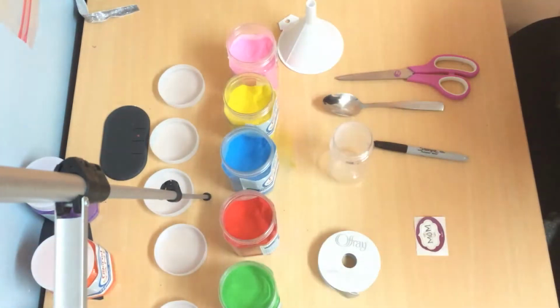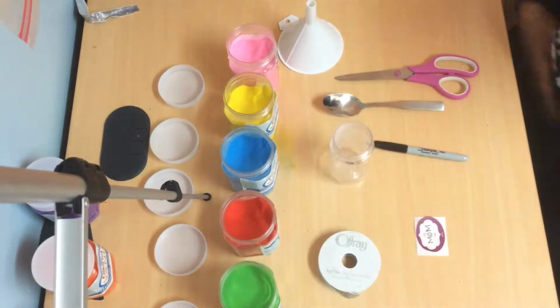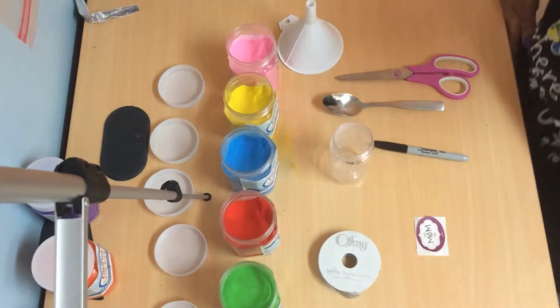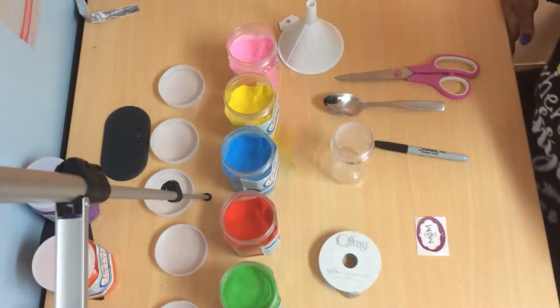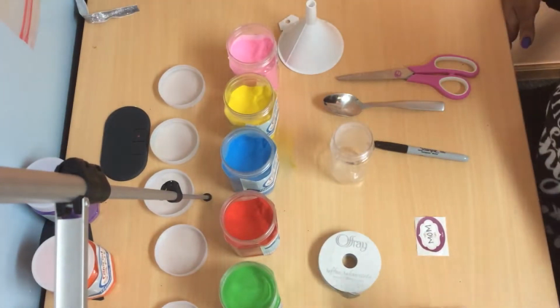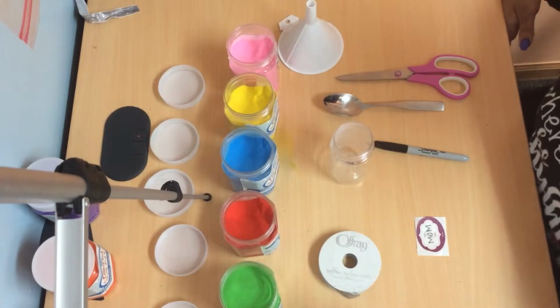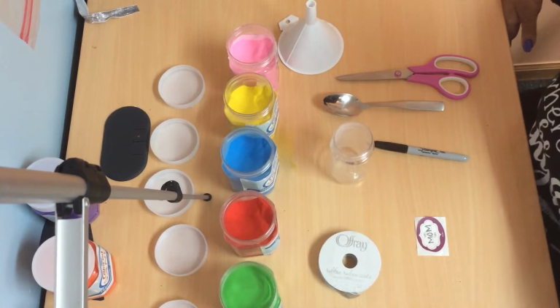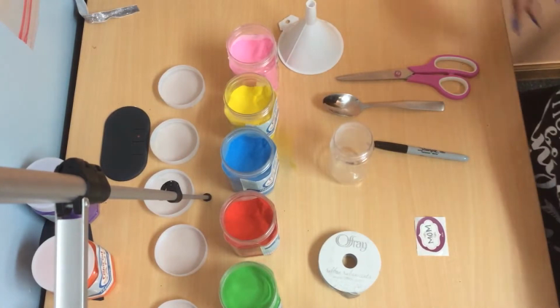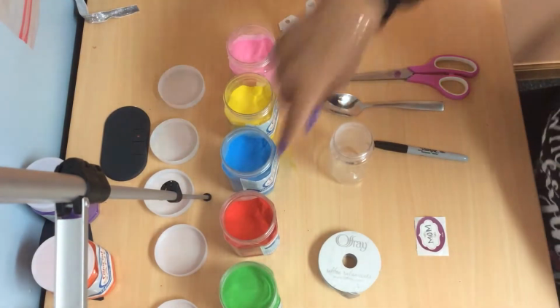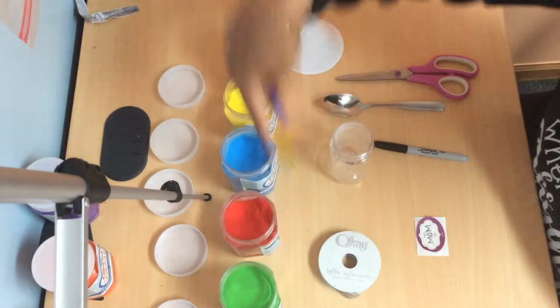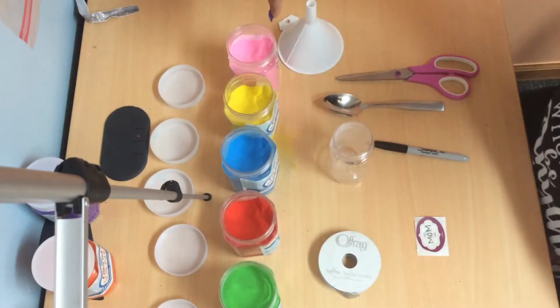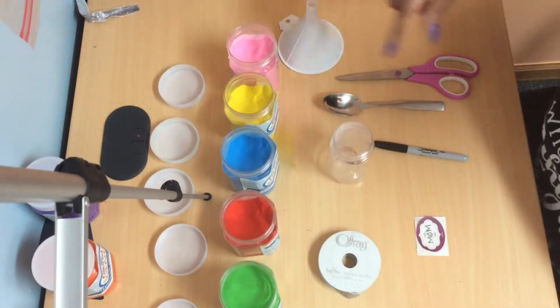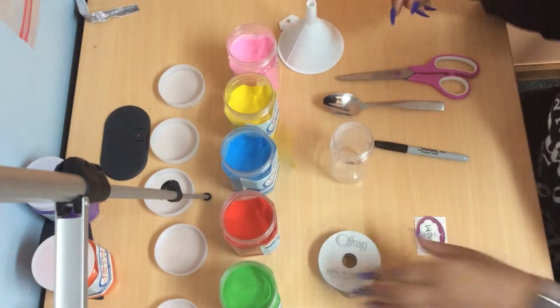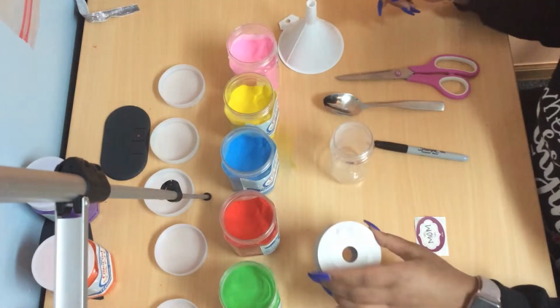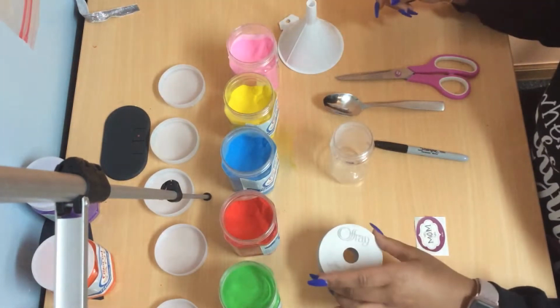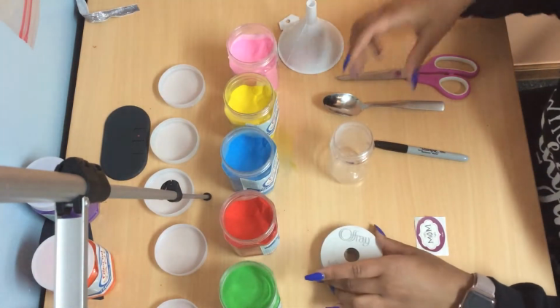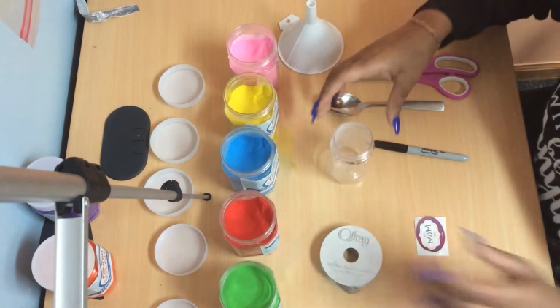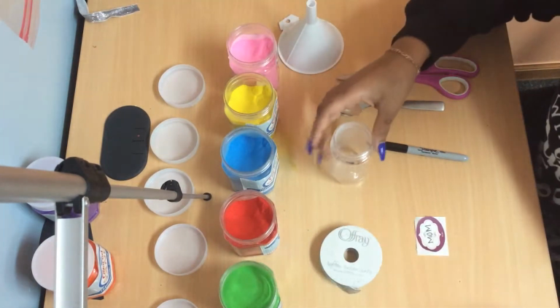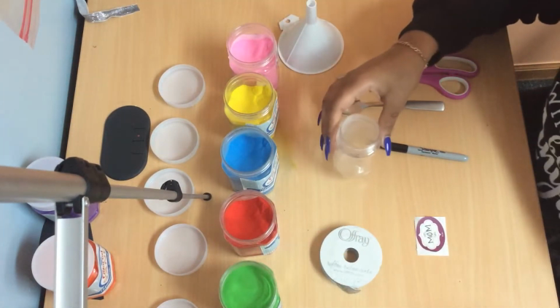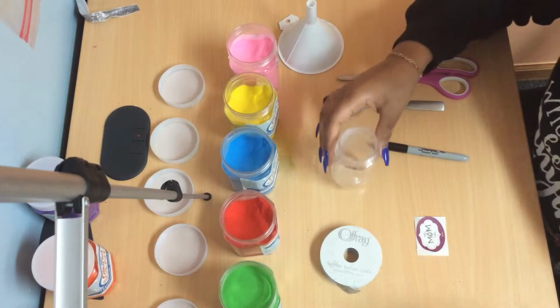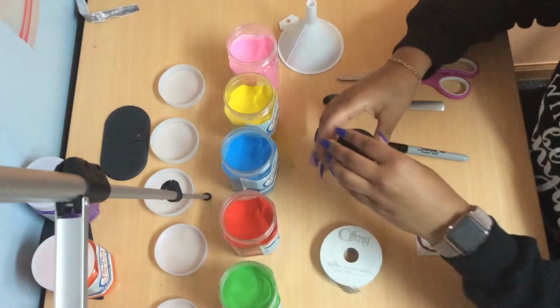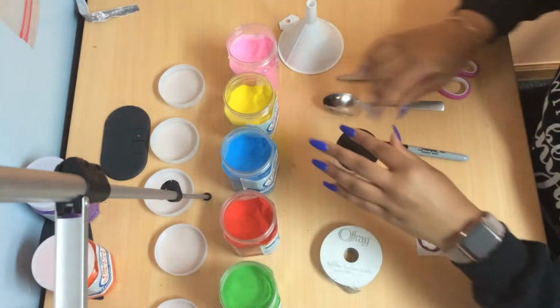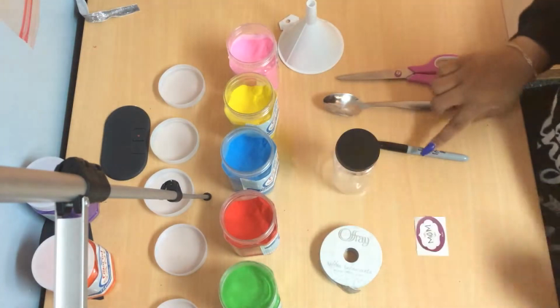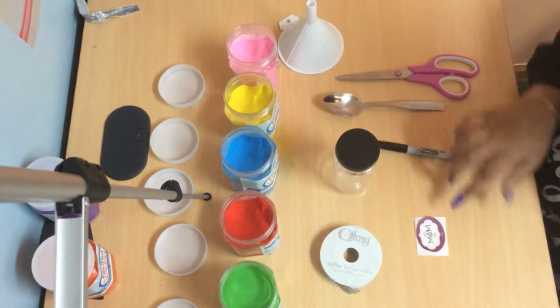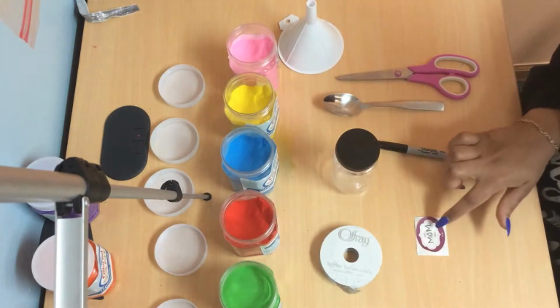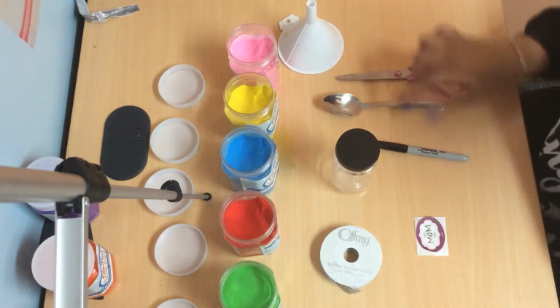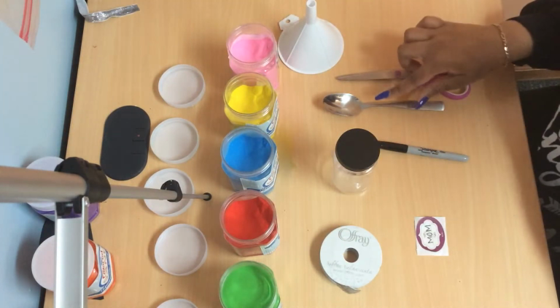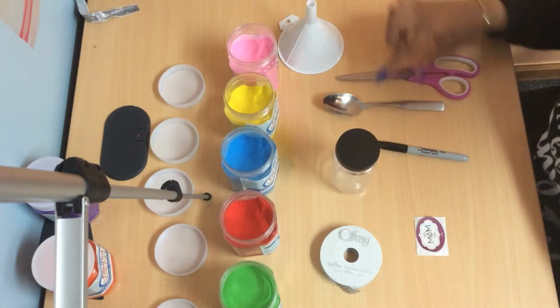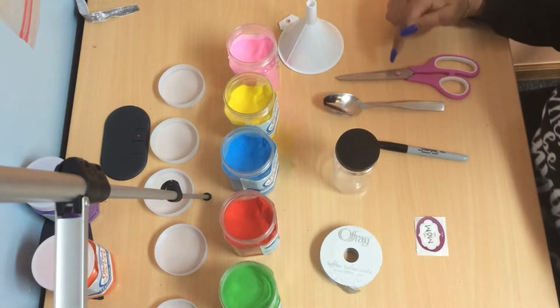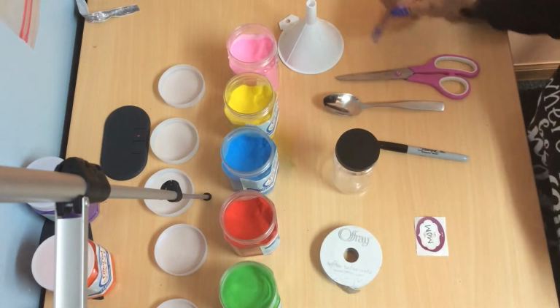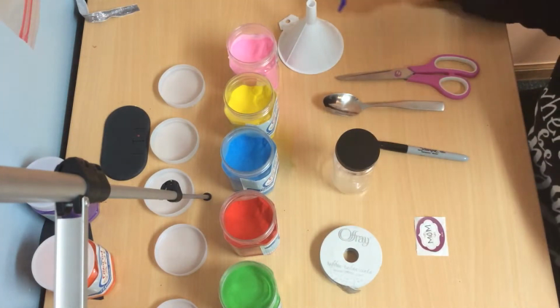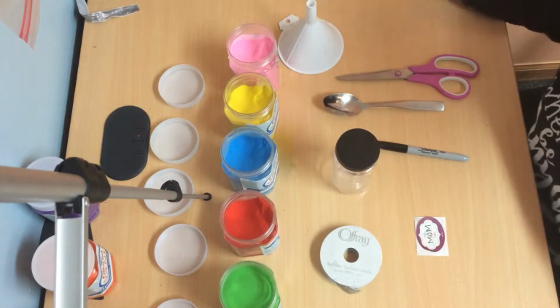For this craft you're going to need different colored sand, ribbon, a plastic container, marker, name tag, spoon, scissors, and funnel.